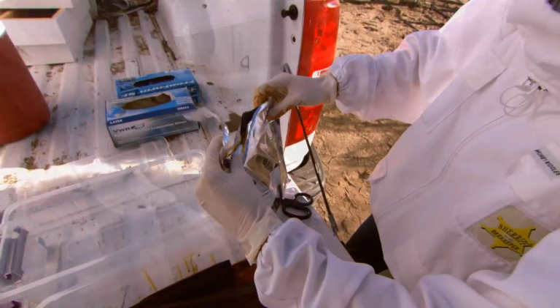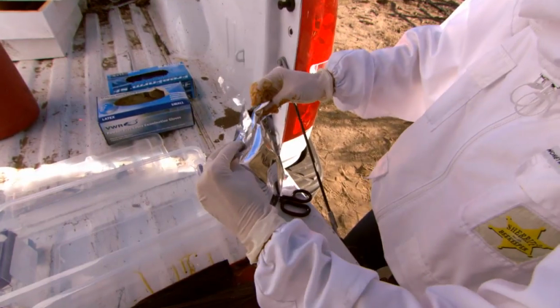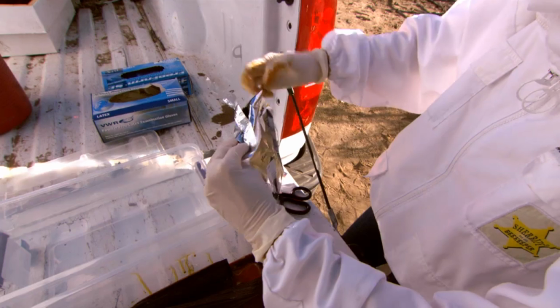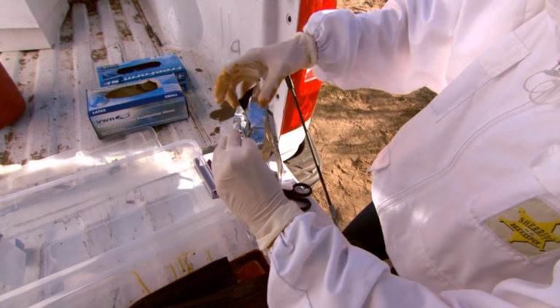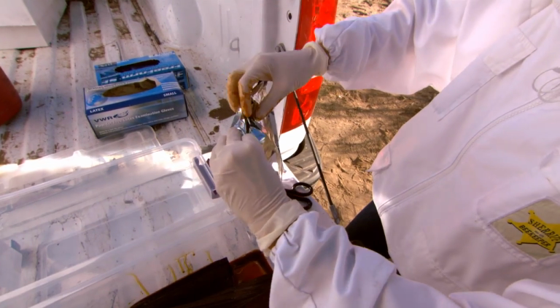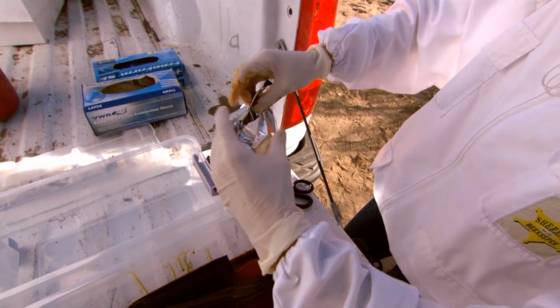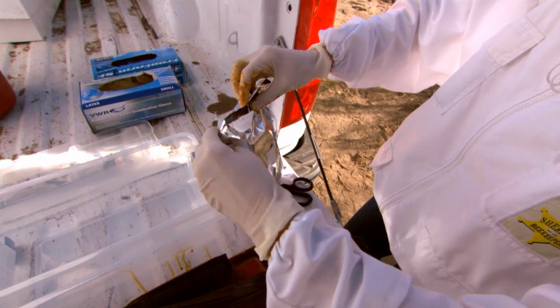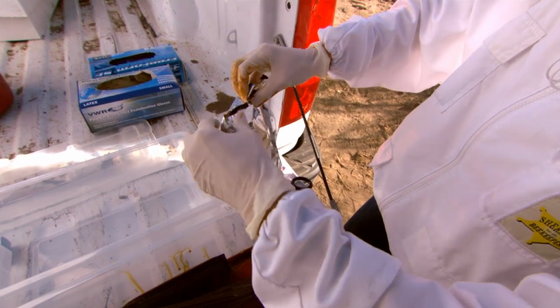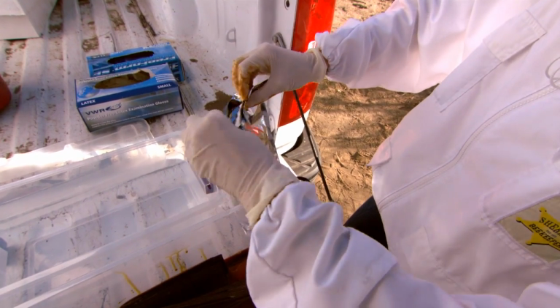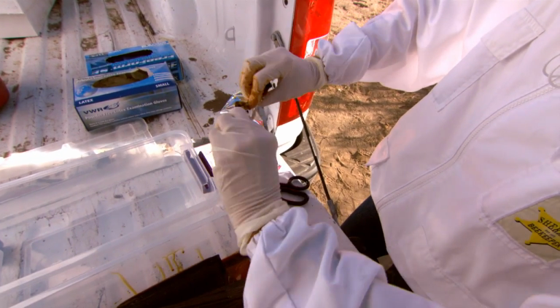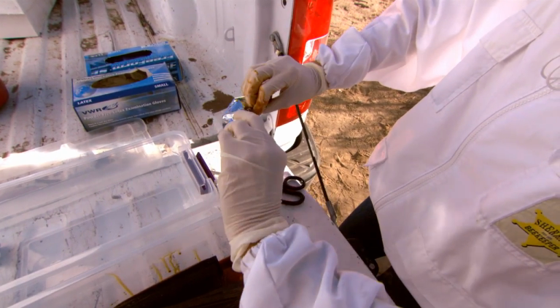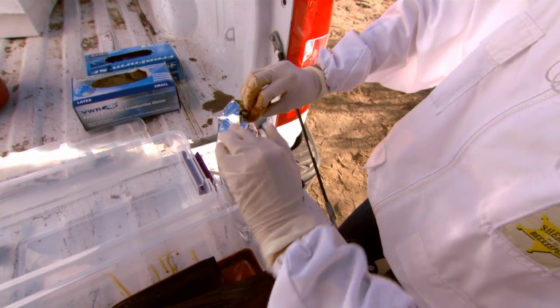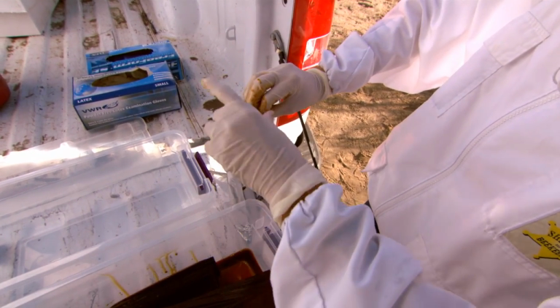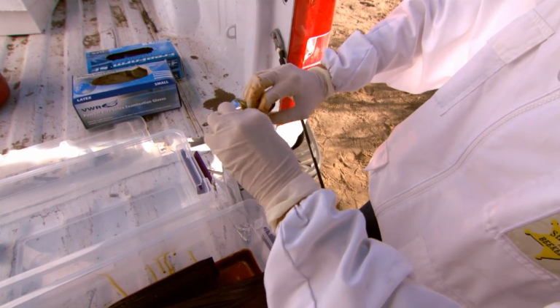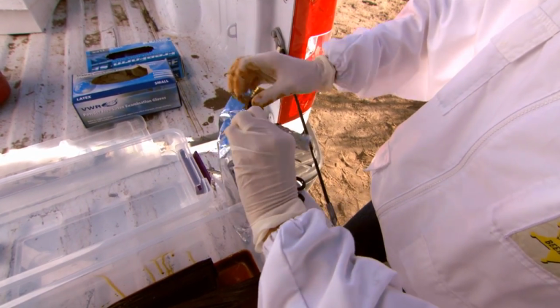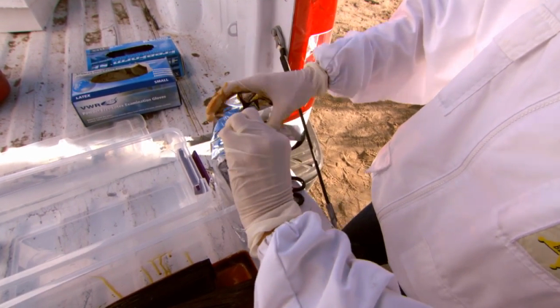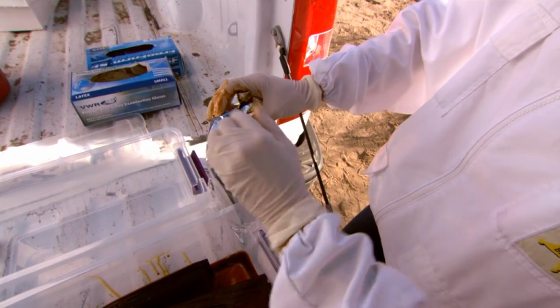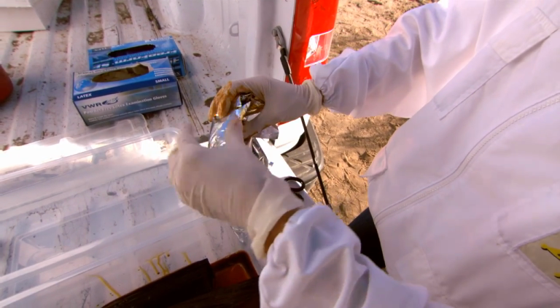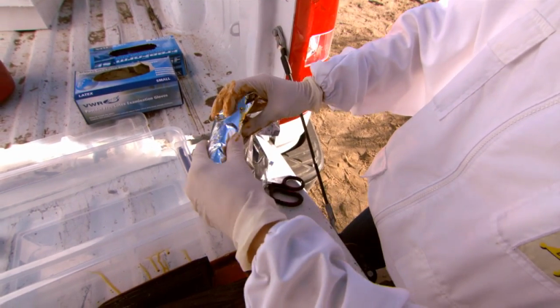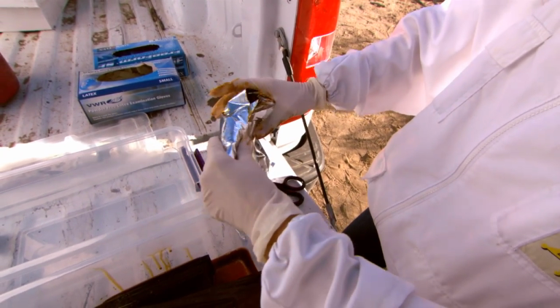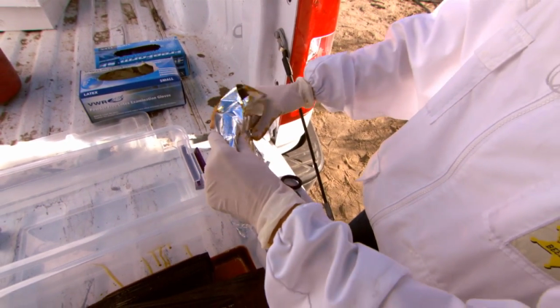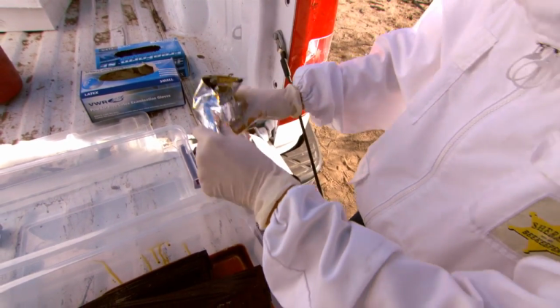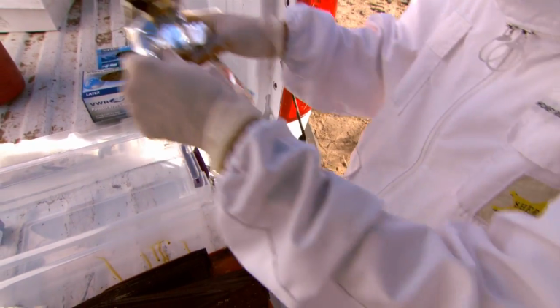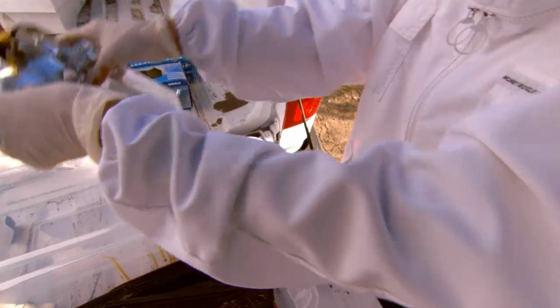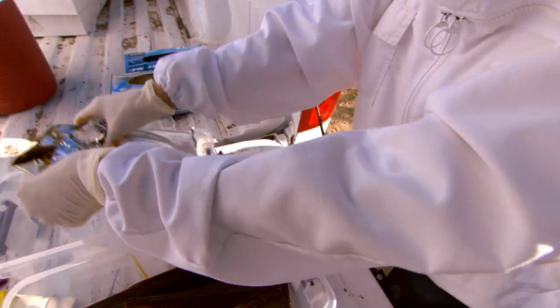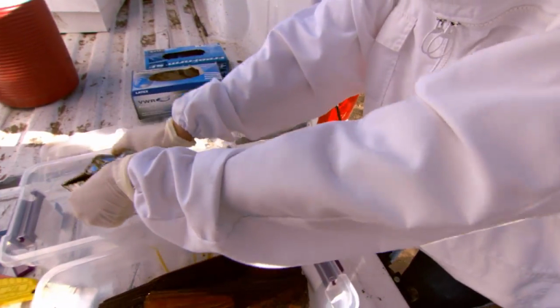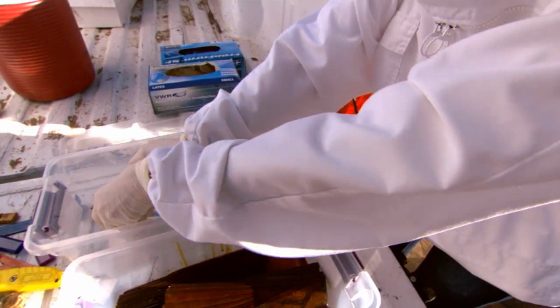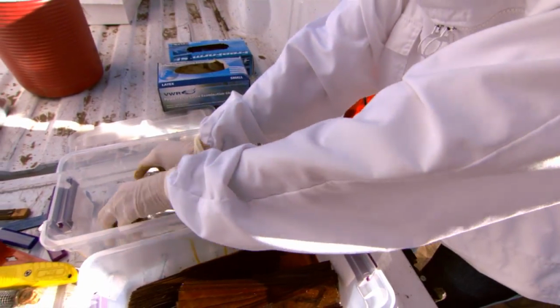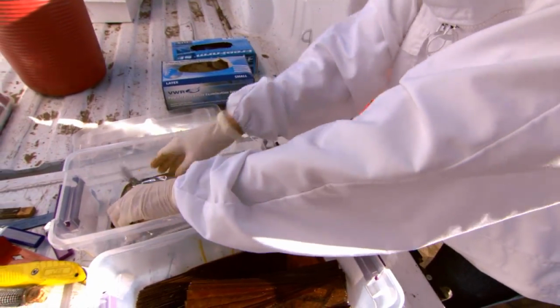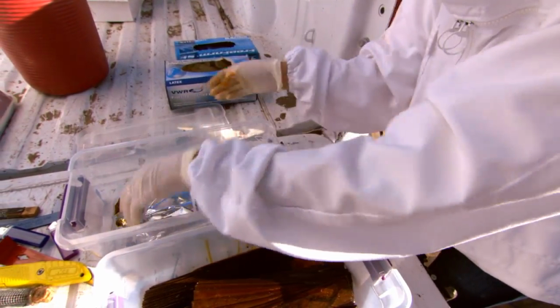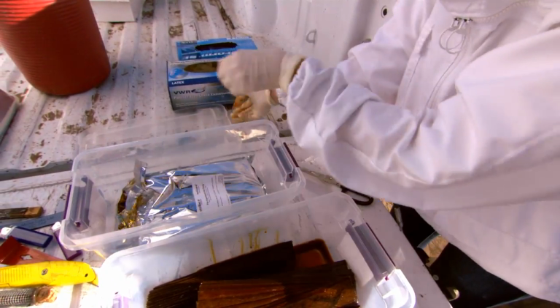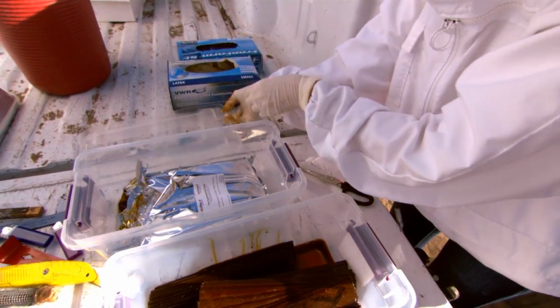You can store a partially used pouch. Make sure you fold the top over and store in a sealed container in a cool dry place.